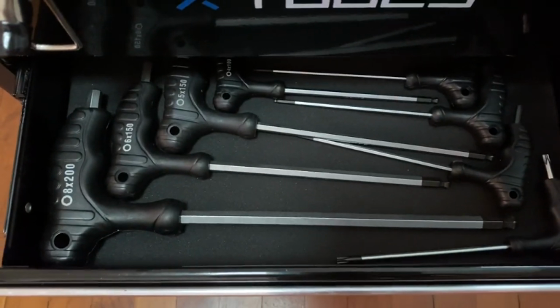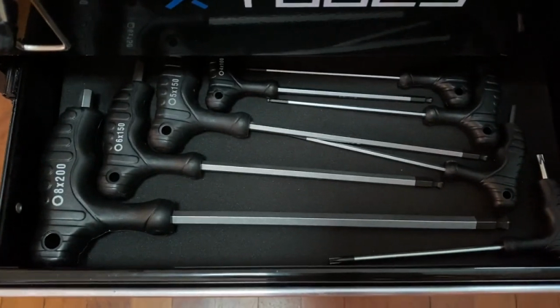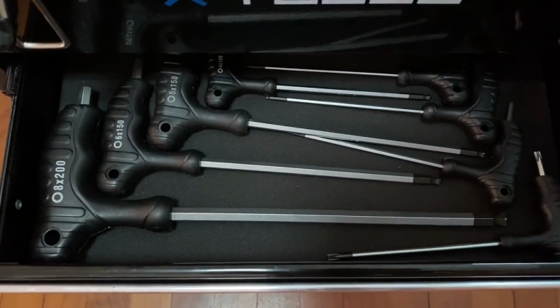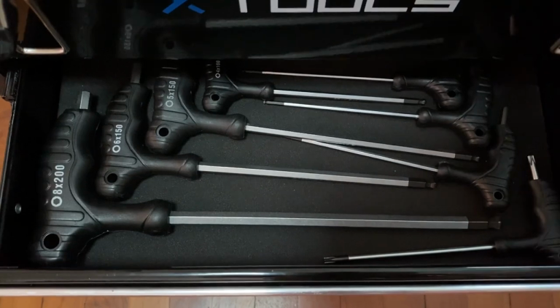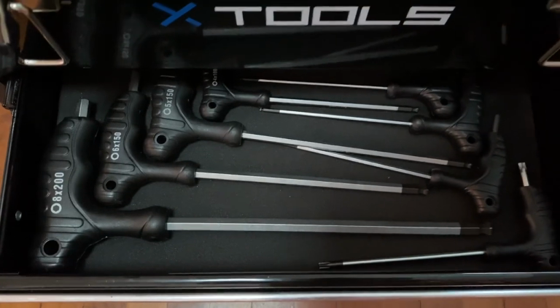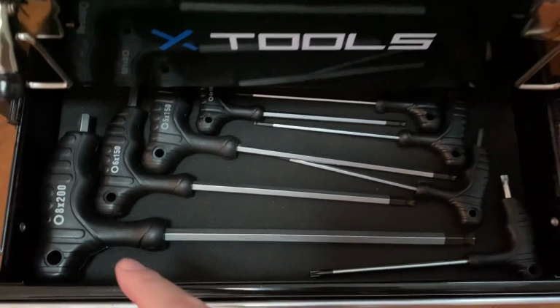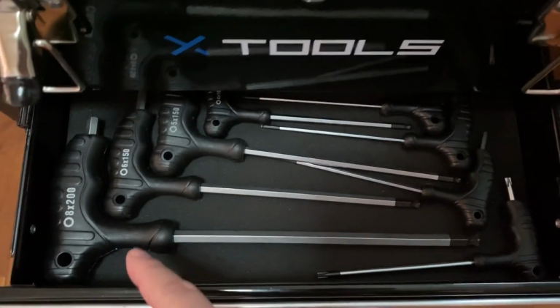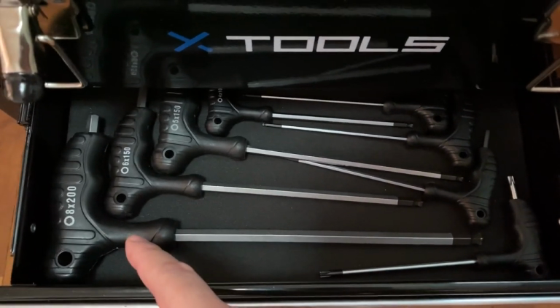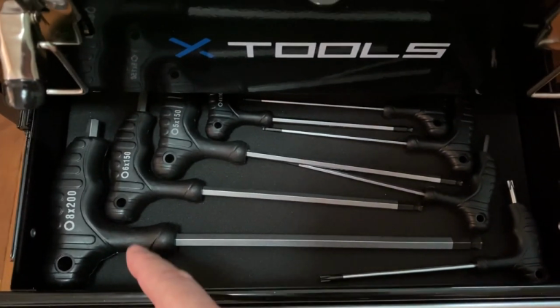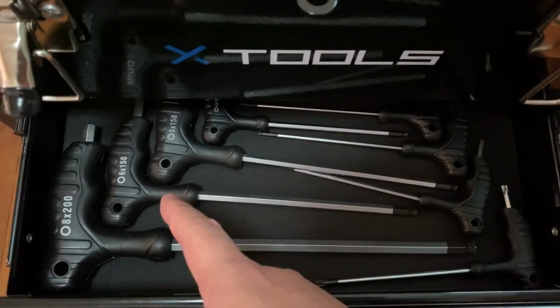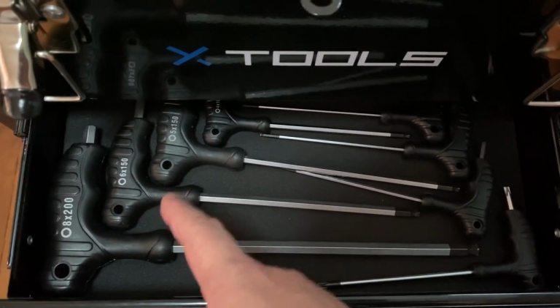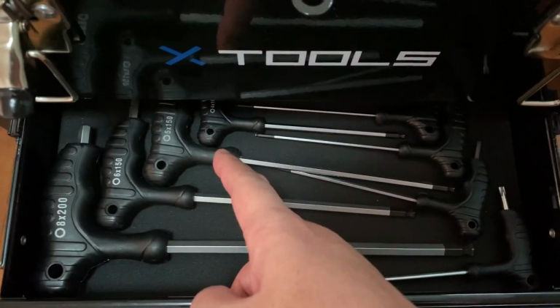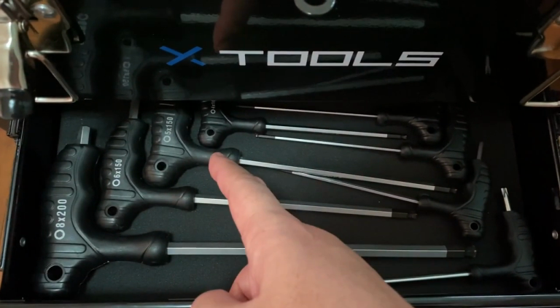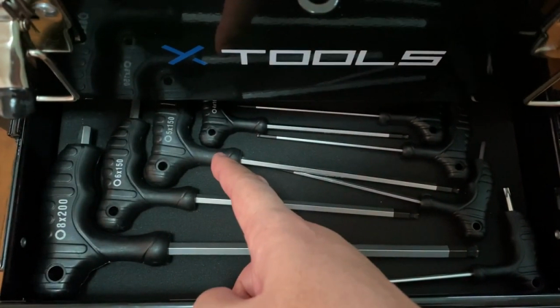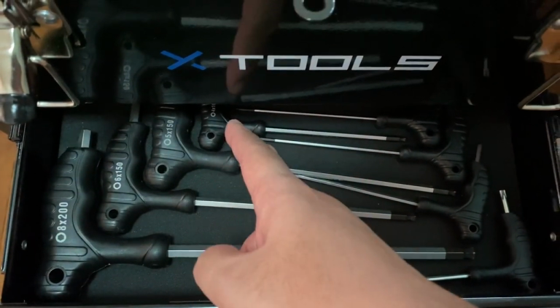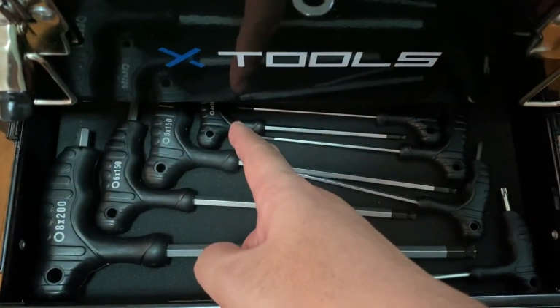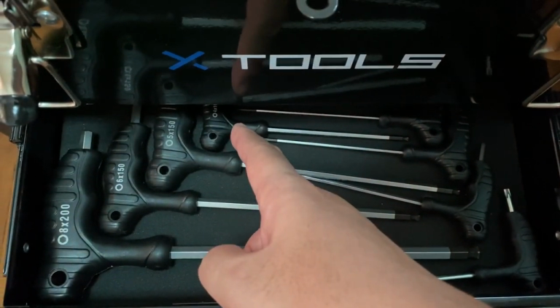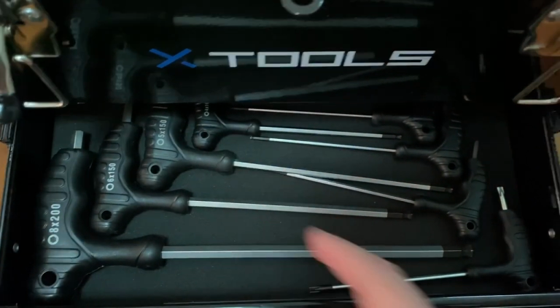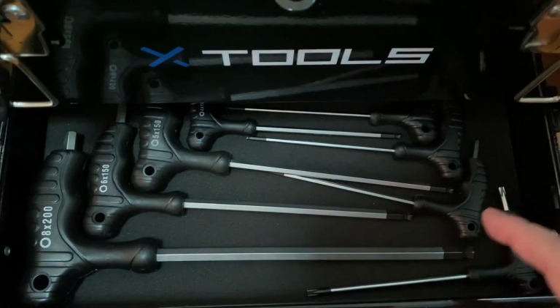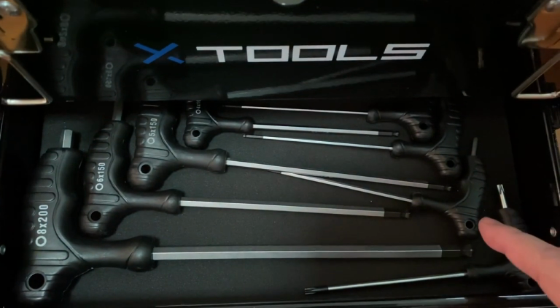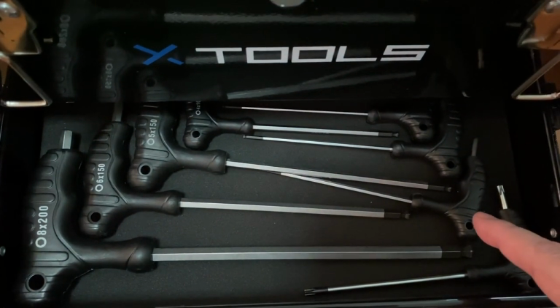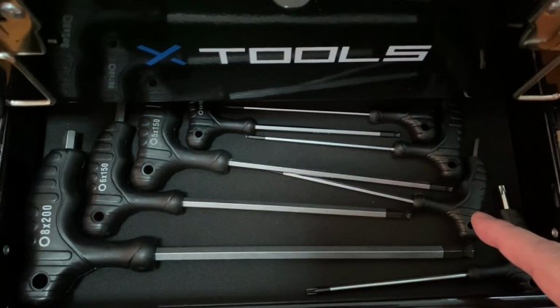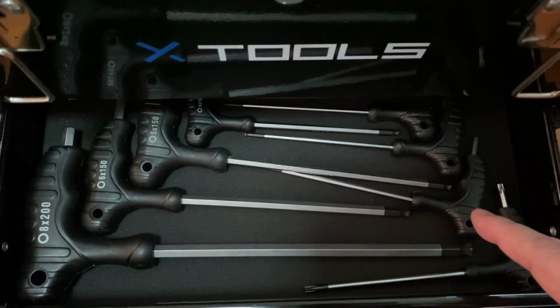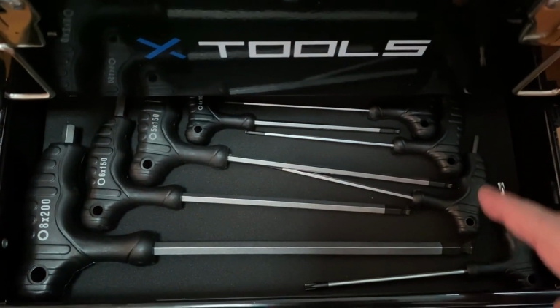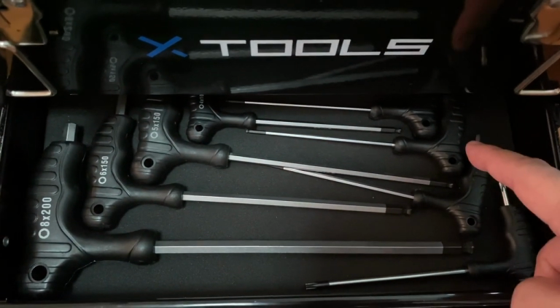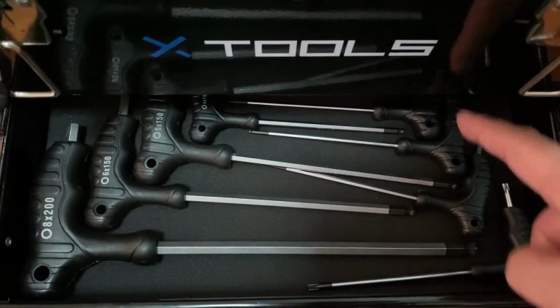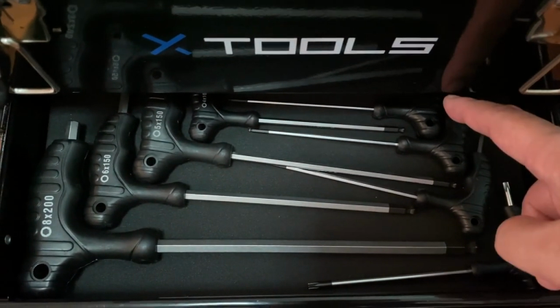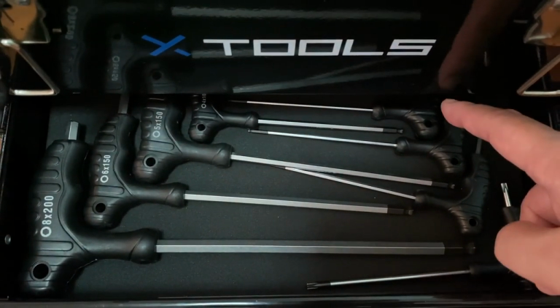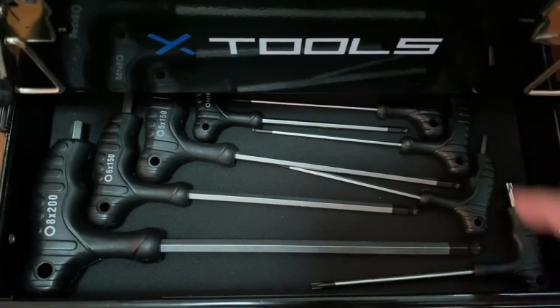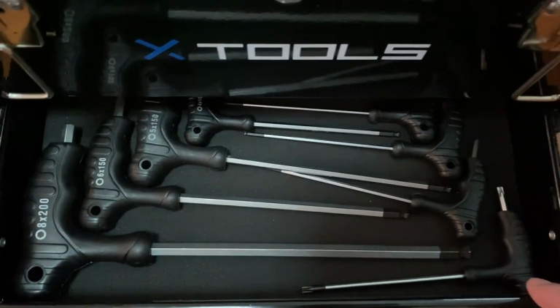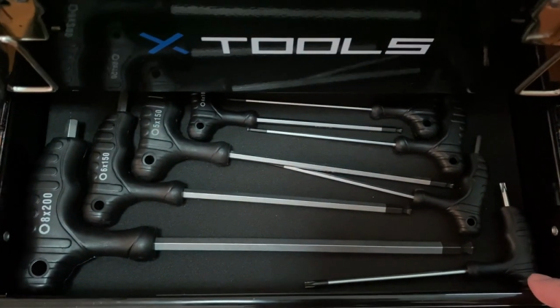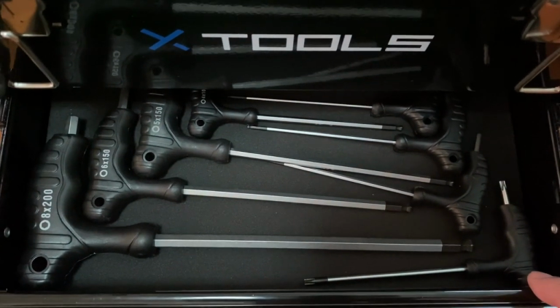Here are my hex wrenches: 8mm, 6mm, 5mm, 4mm, 3mm, 2.5mm, 2mm, and T25.